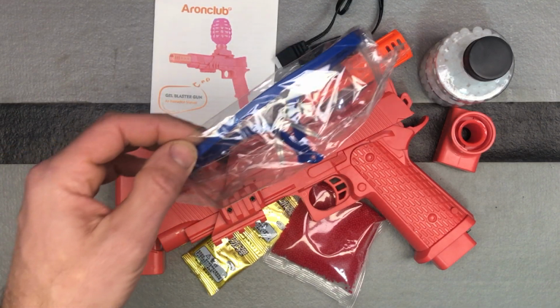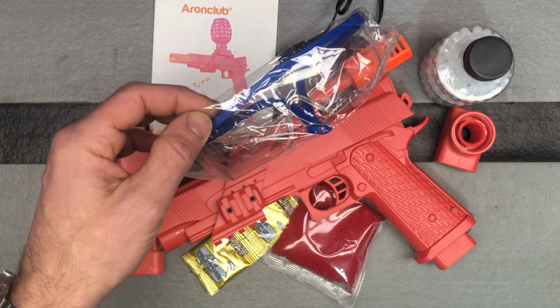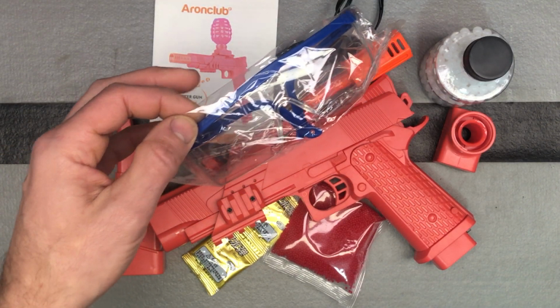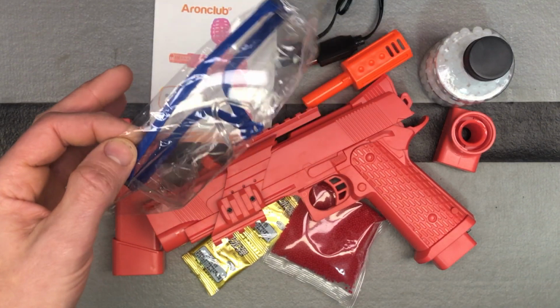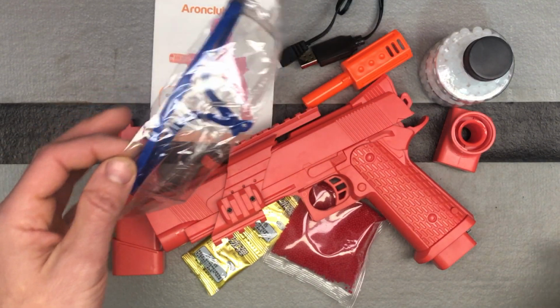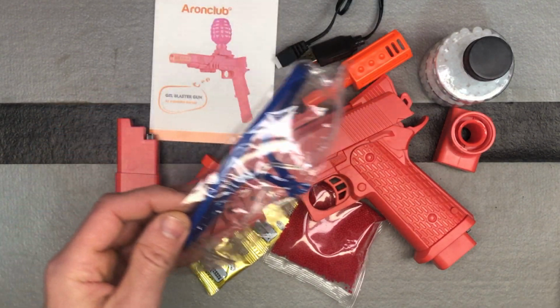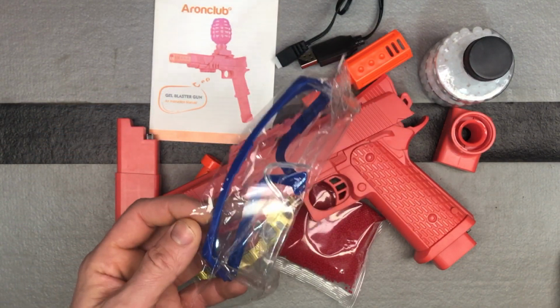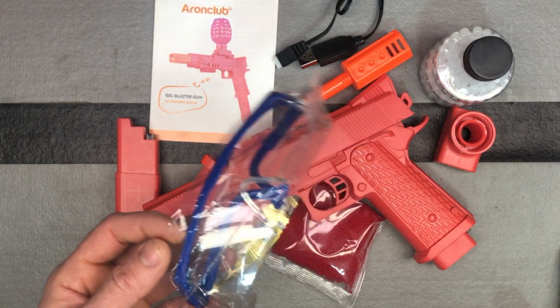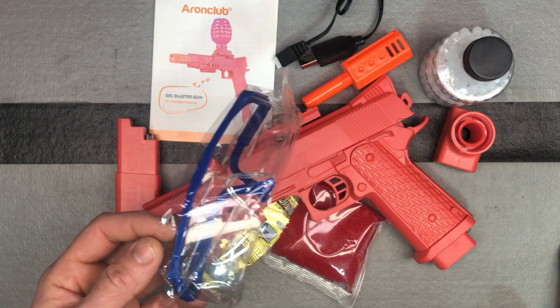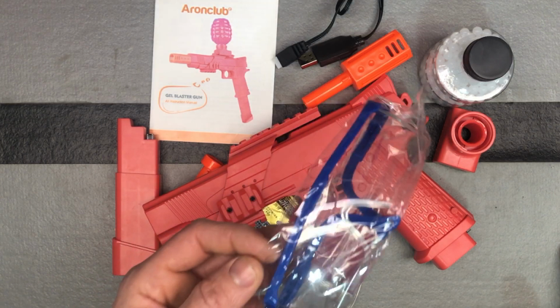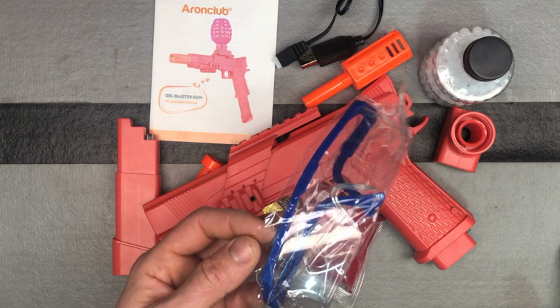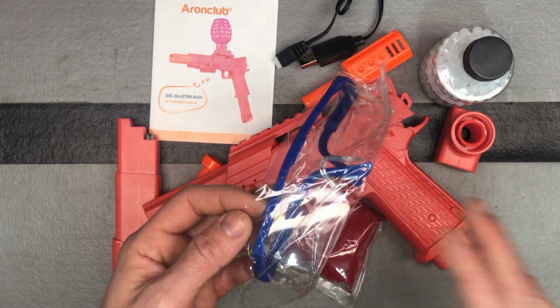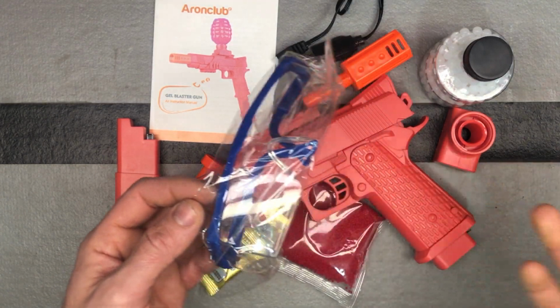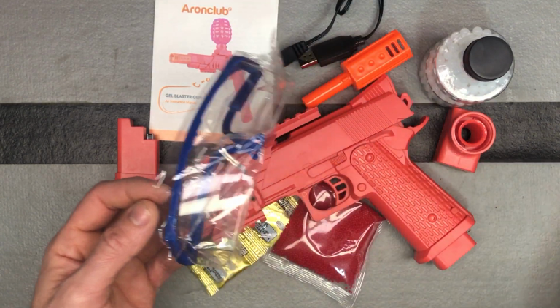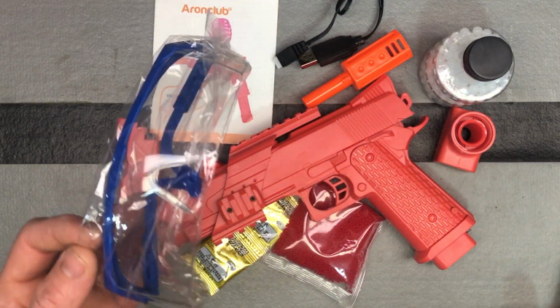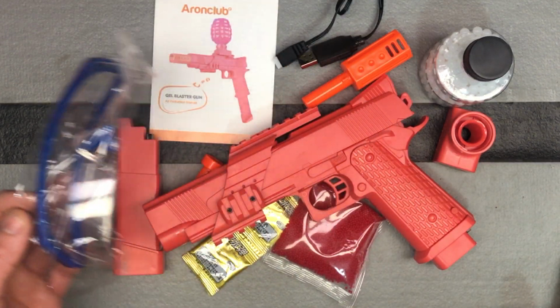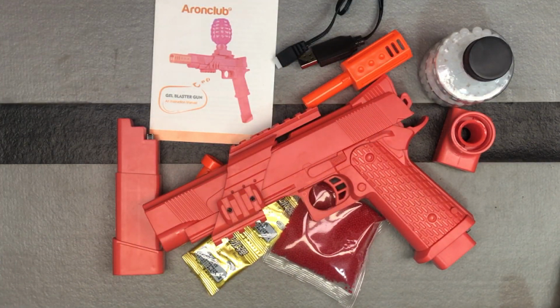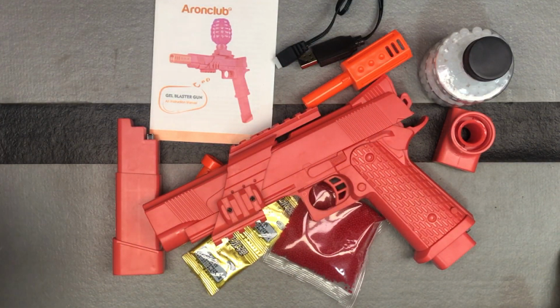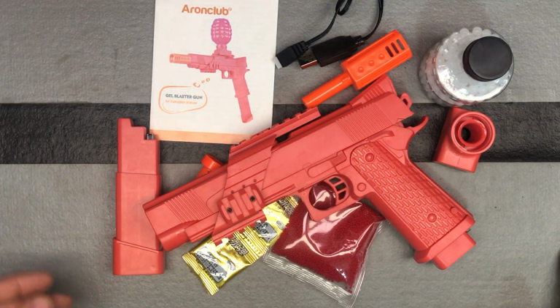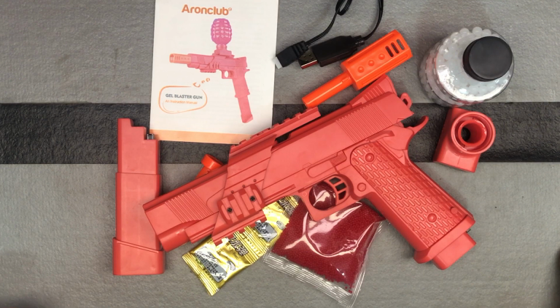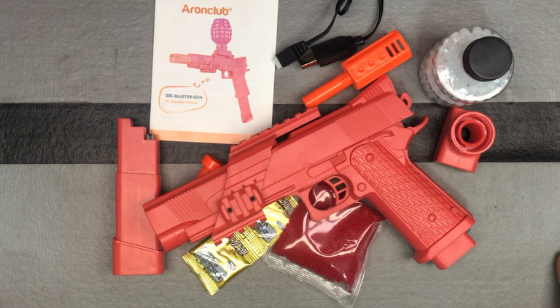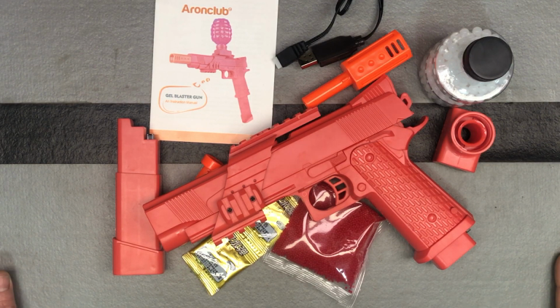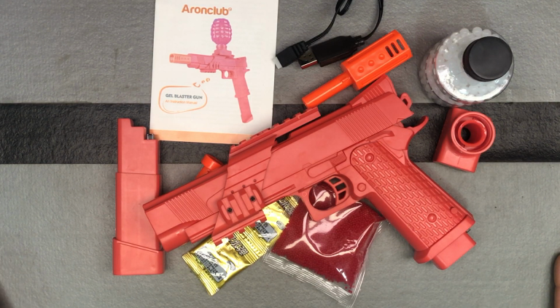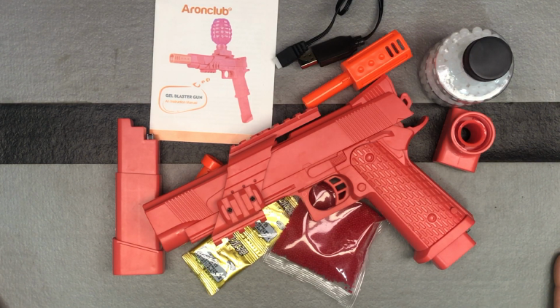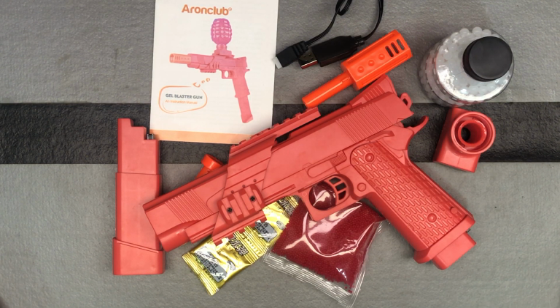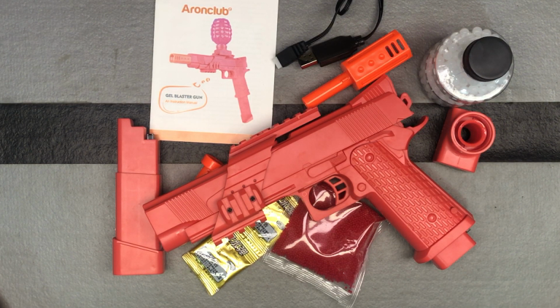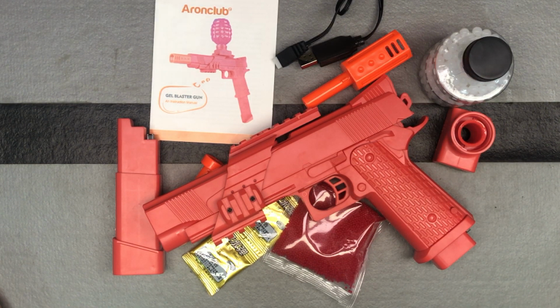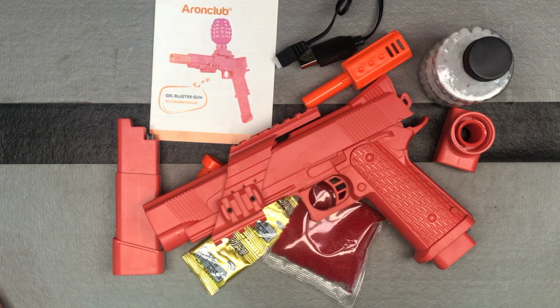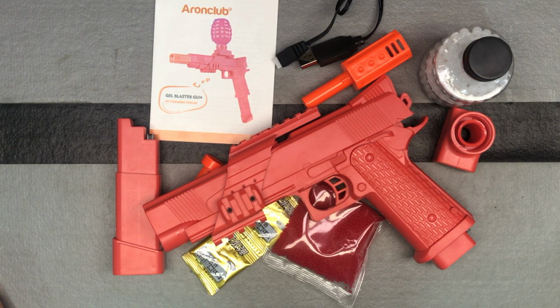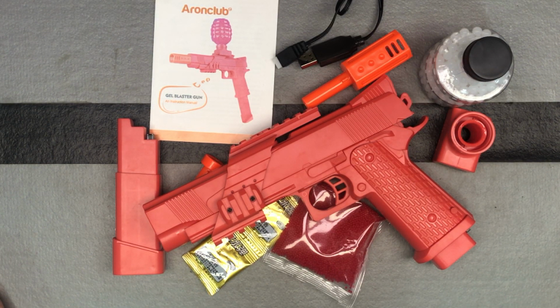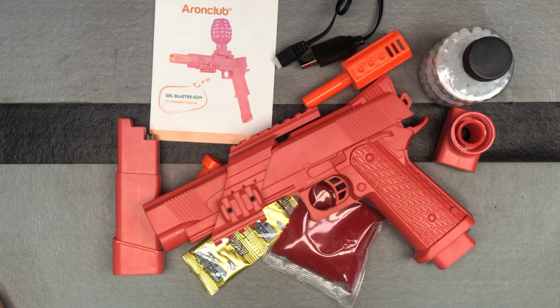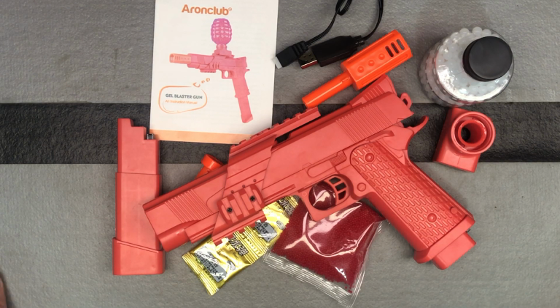Of course, they're going to give you your safety goggles. I talk about it in every video — just wear some sort of eye protection. Sunglasses are going to be just as good as these, so just wear something. You don't want to get hit in the eye with these. I firmly believe that's the only way you can hurt yourself with these gel ball blasters.